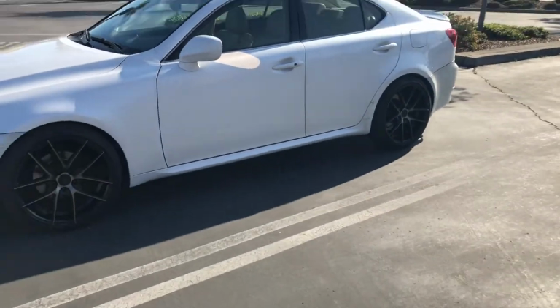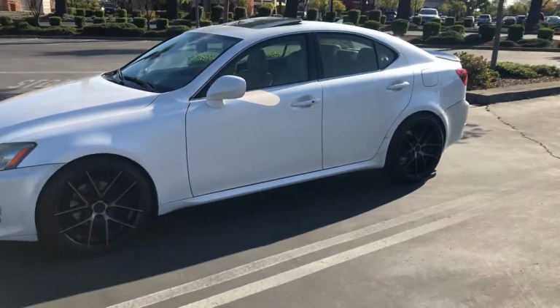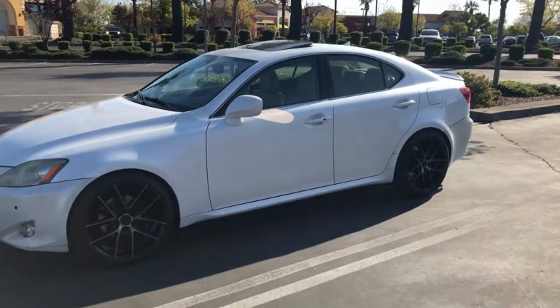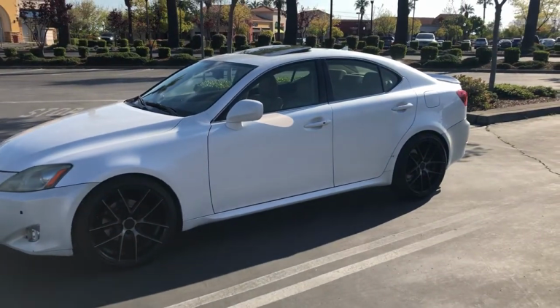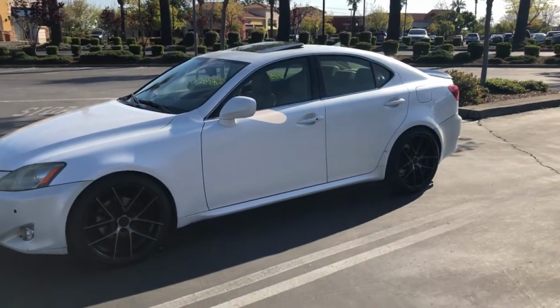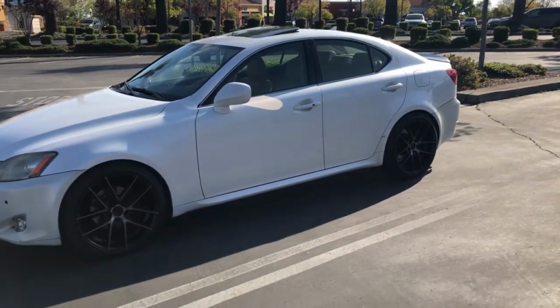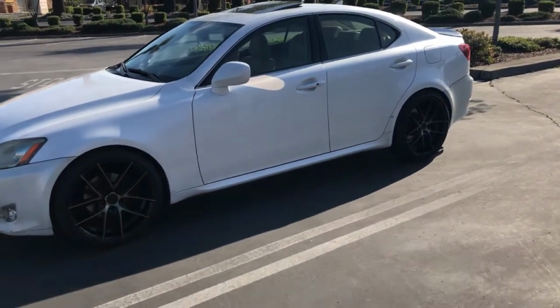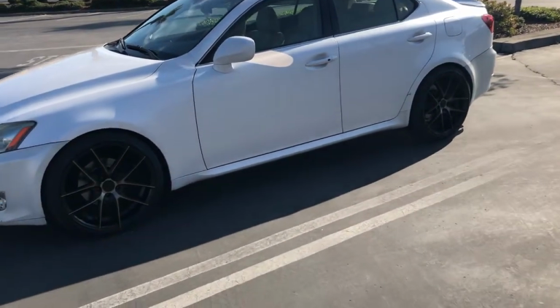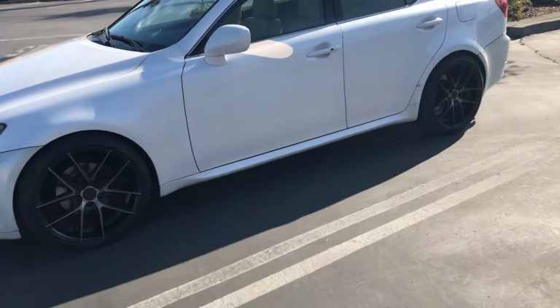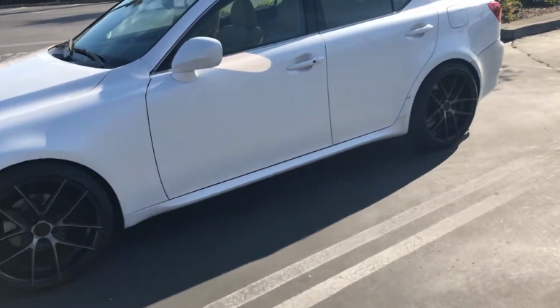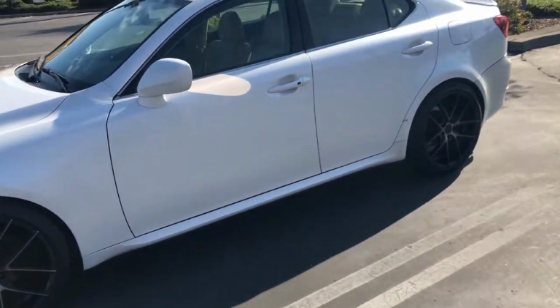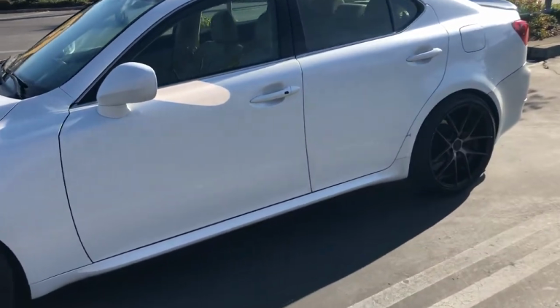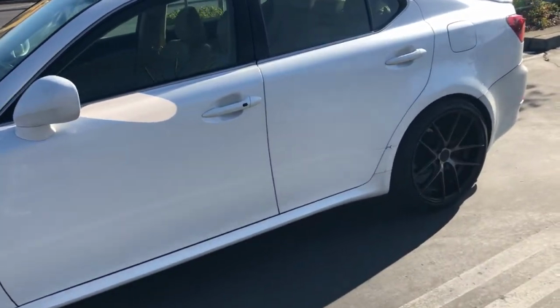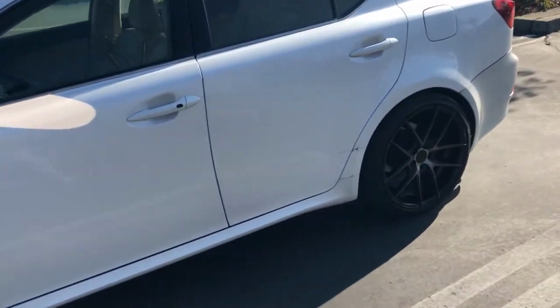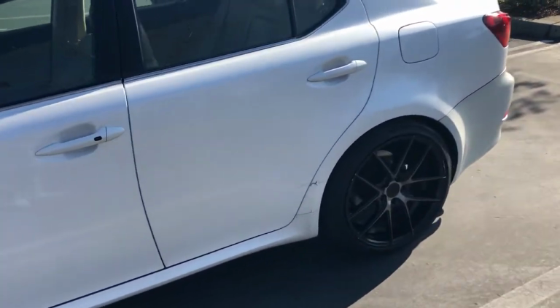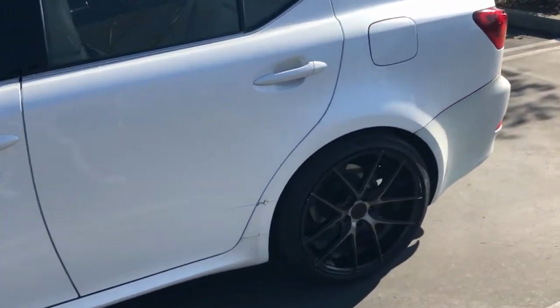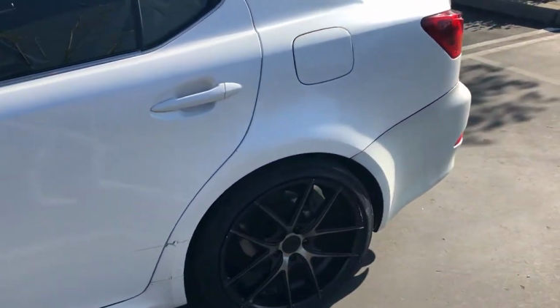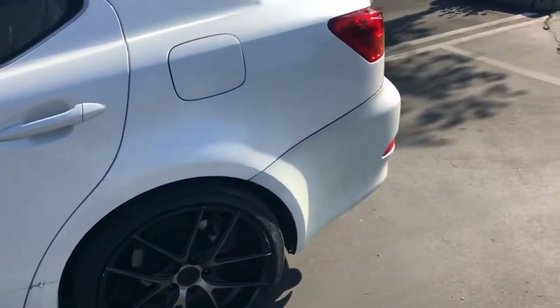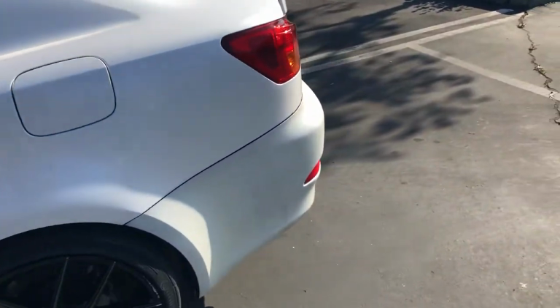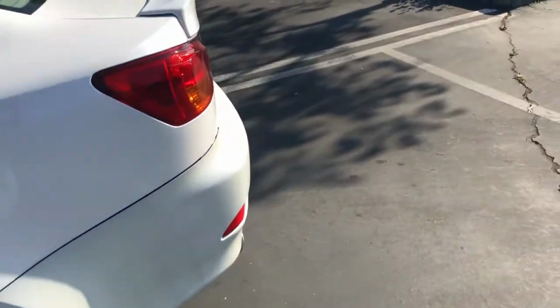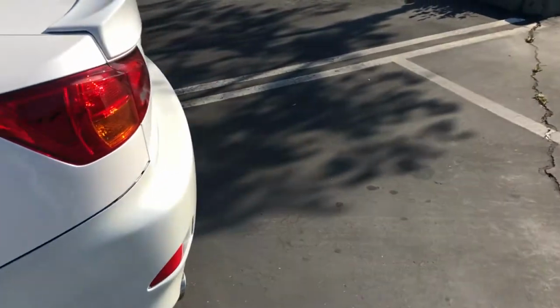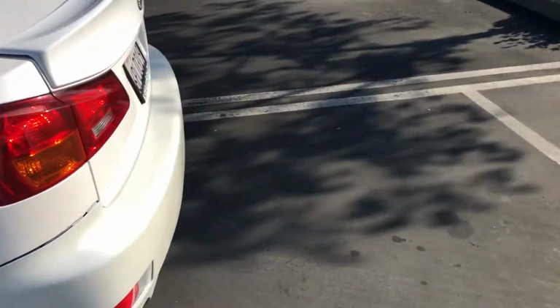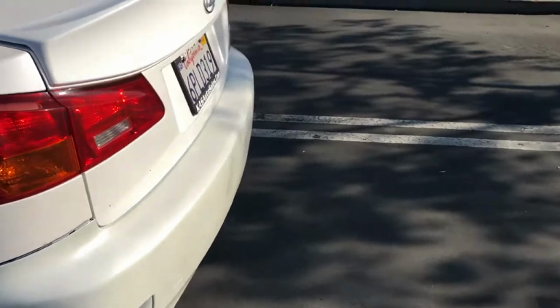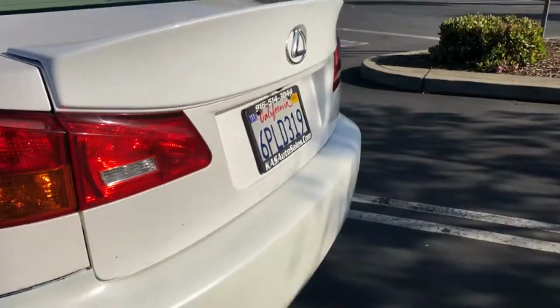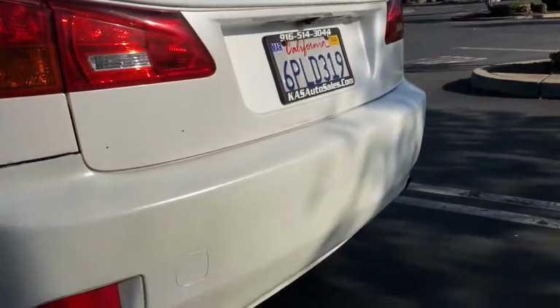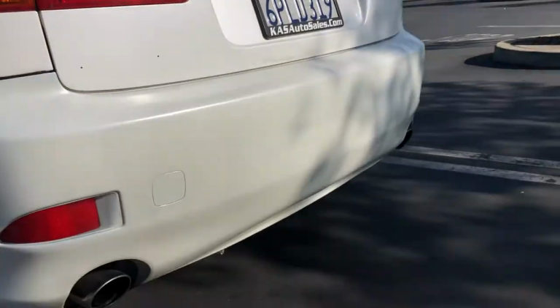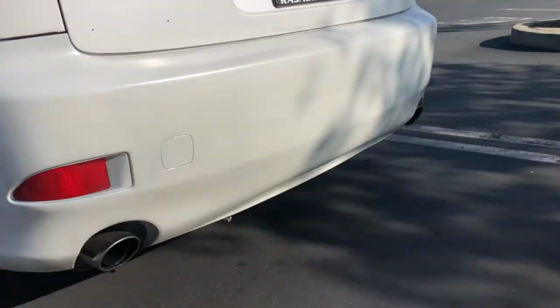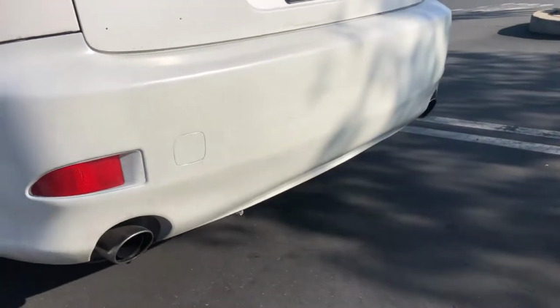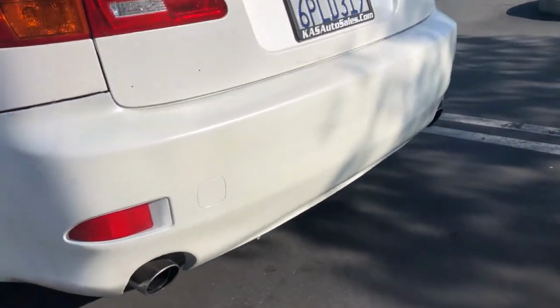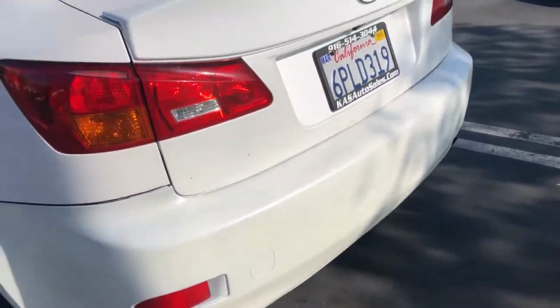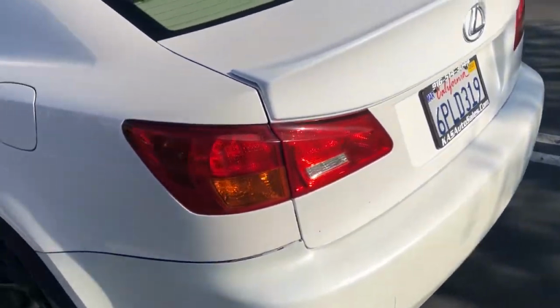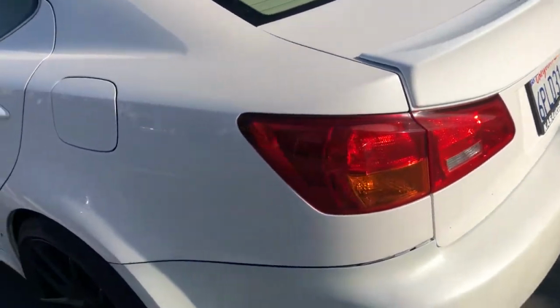I'd like to get some tint put on it. And the major thing I want to do right now is get a wrap and an exhaust. I'm not really sure what color I want to wrap it yet — I'm thinking Nardo Gray.